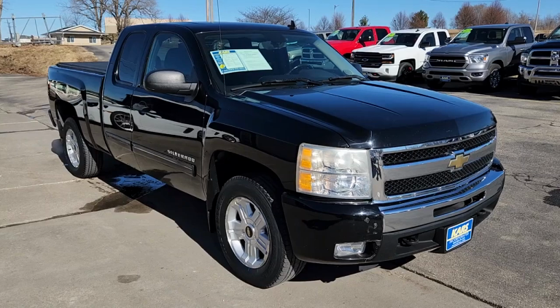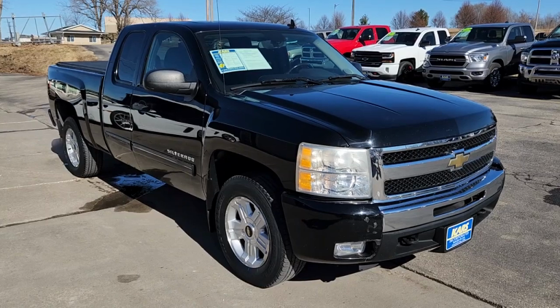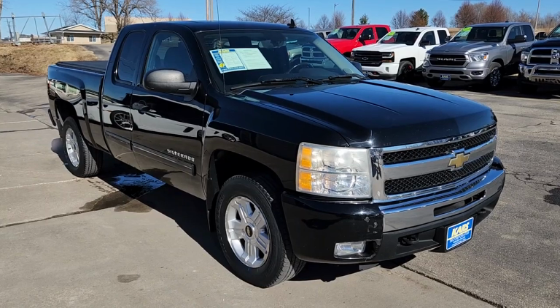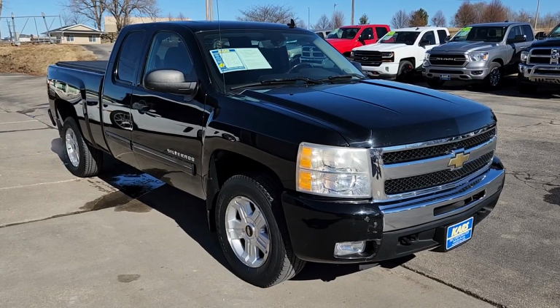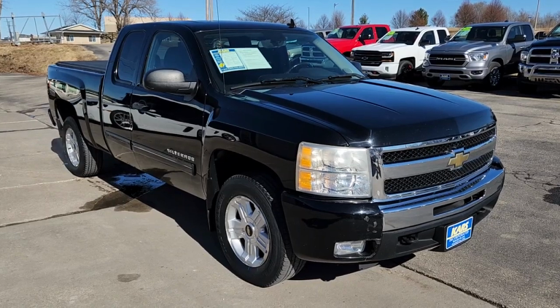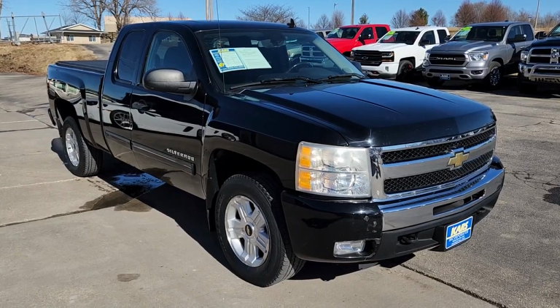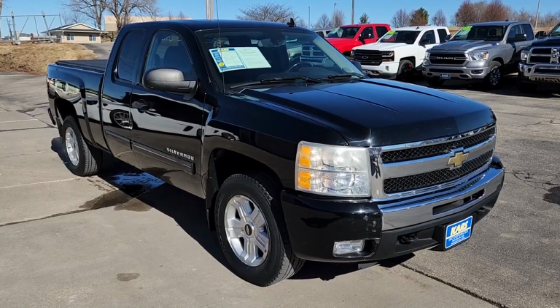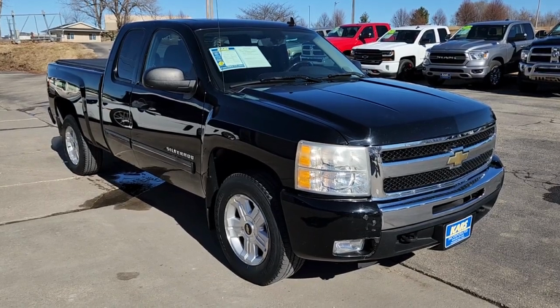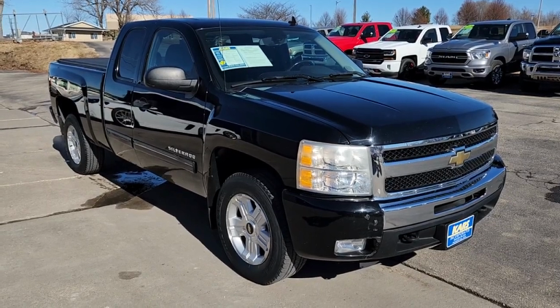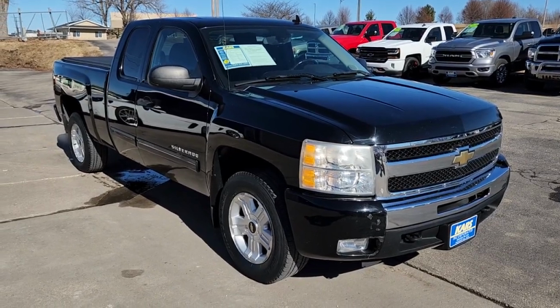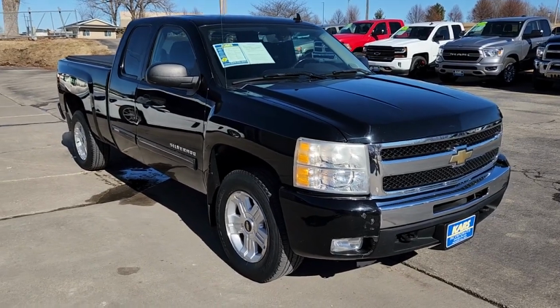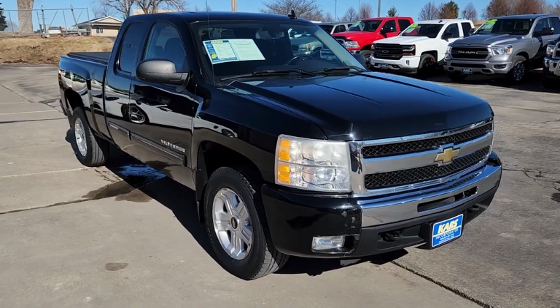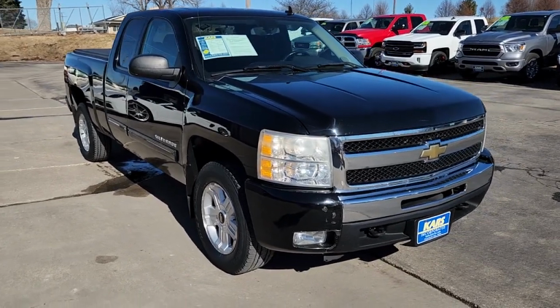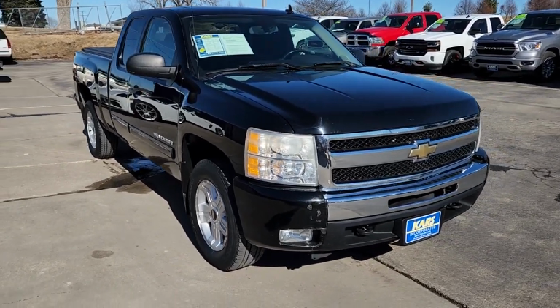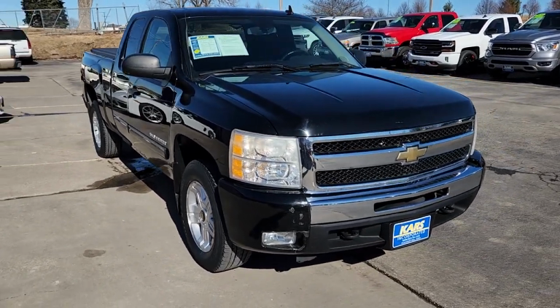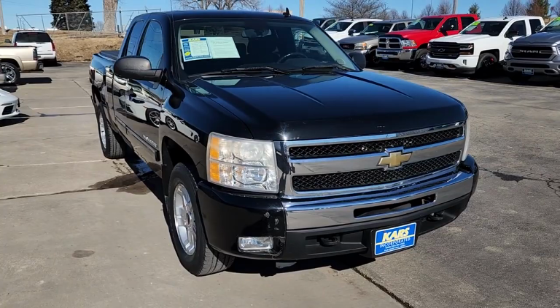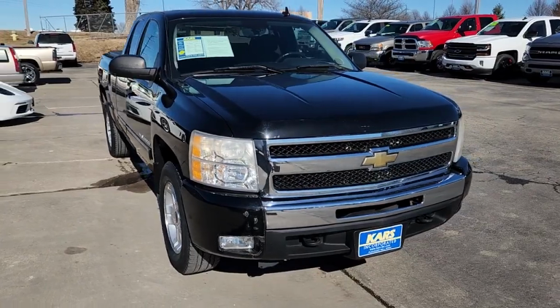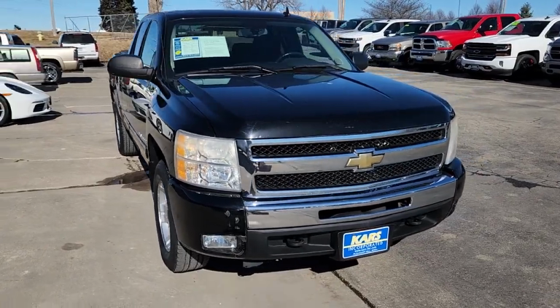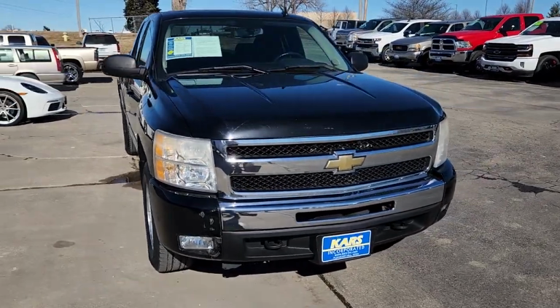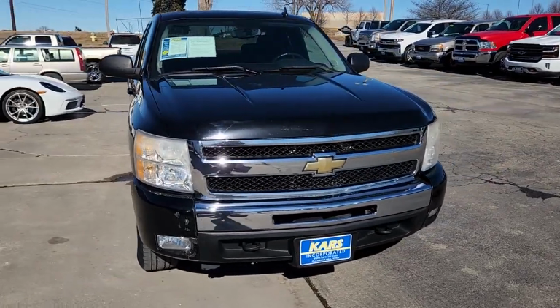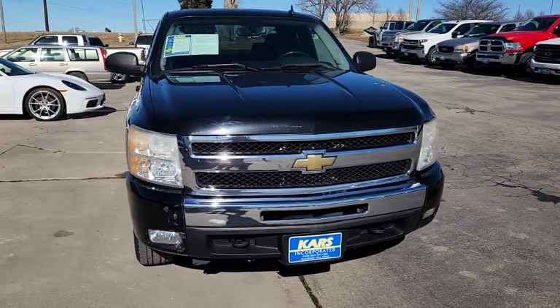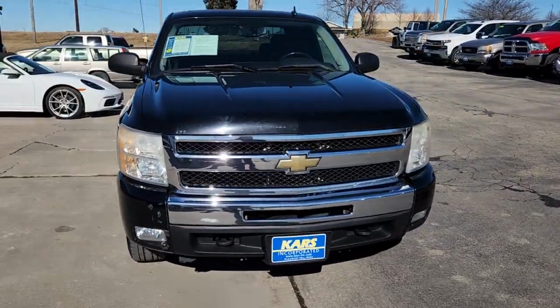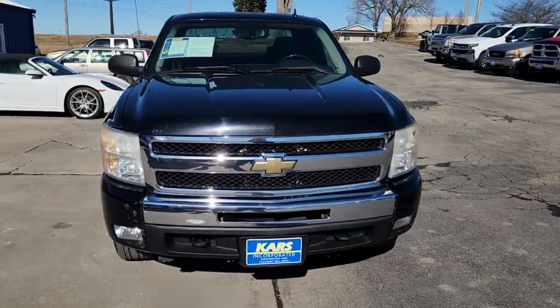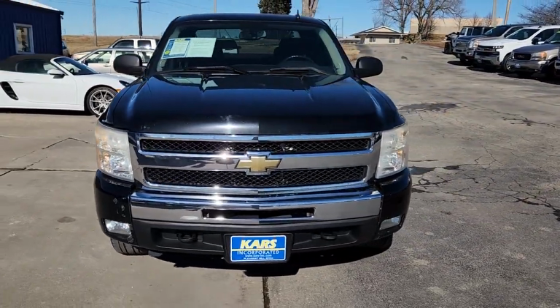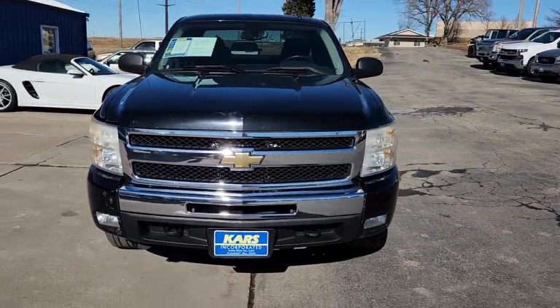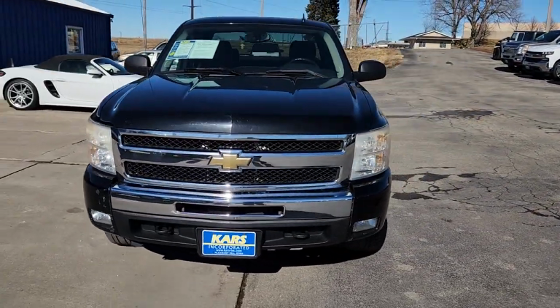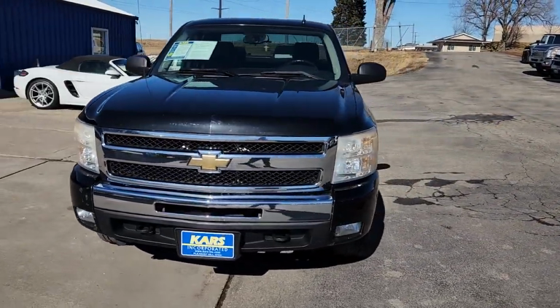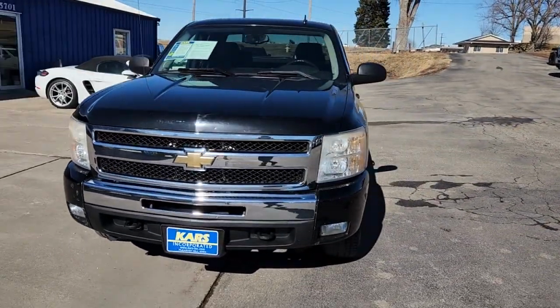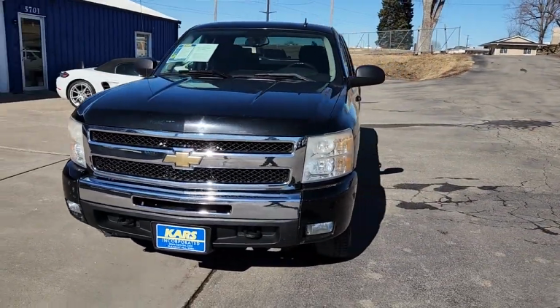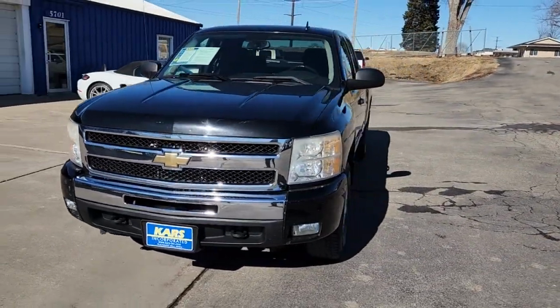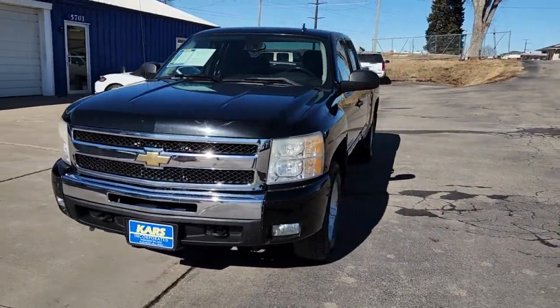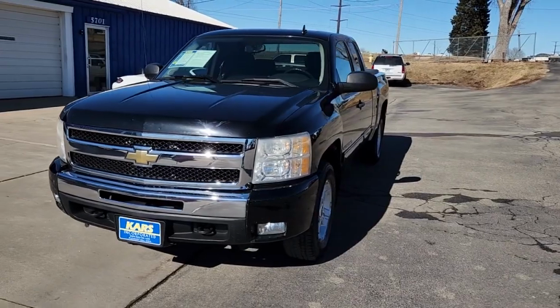Look no further than the 2011 Chevrolet Silverado 1500. This vehicle is an outstanding buy with fewer than 150,000 miles on the odometer.